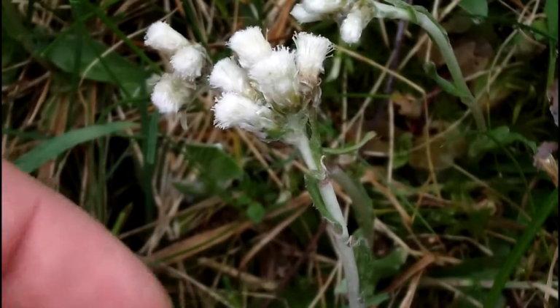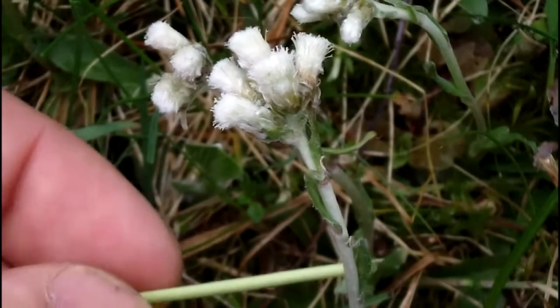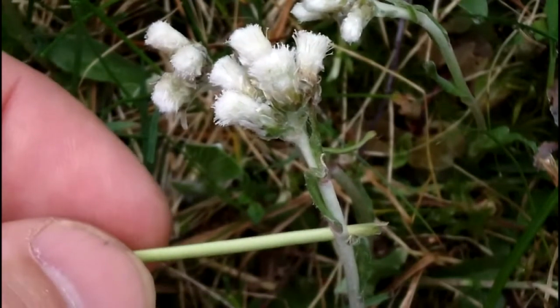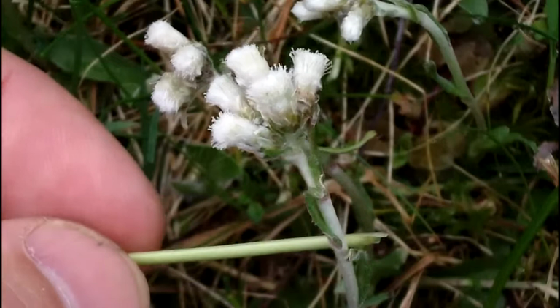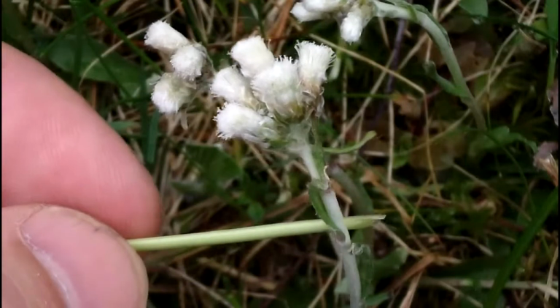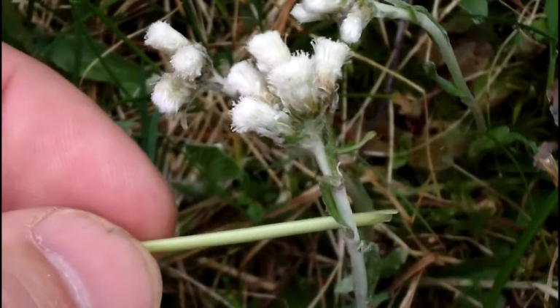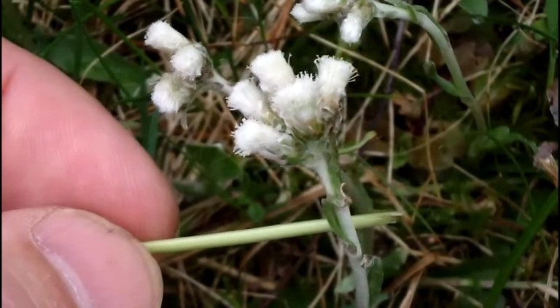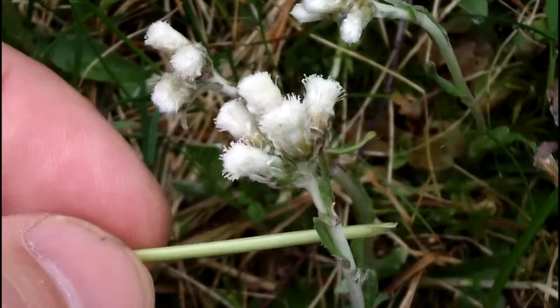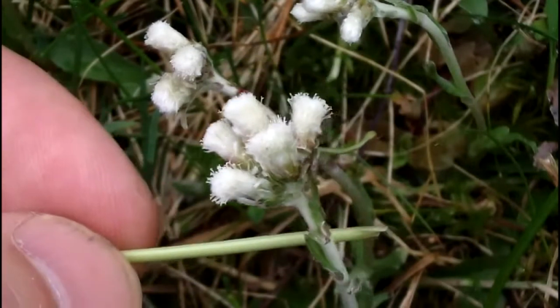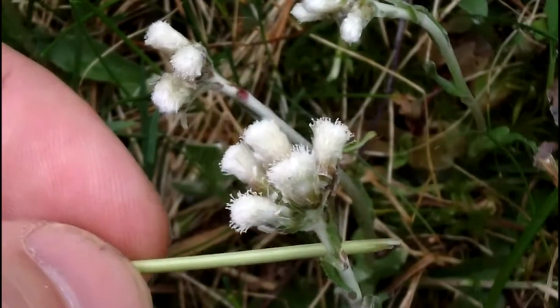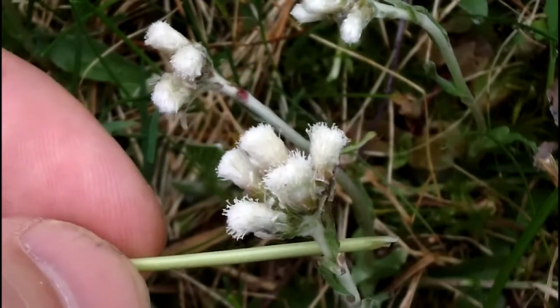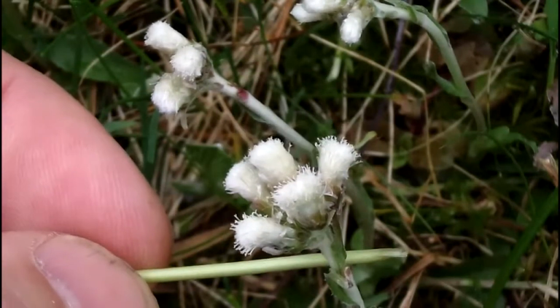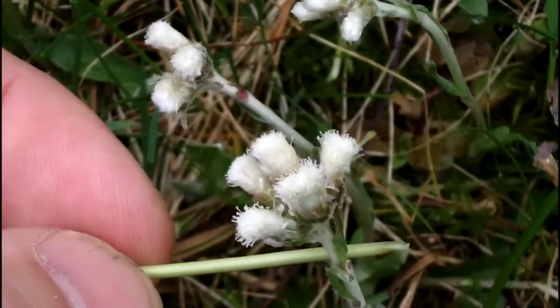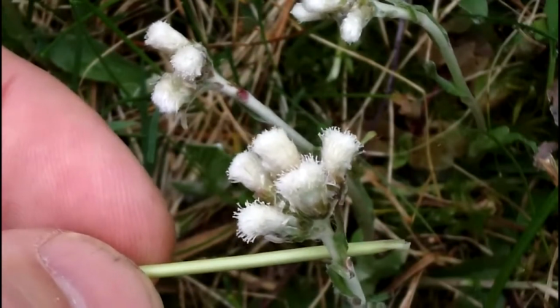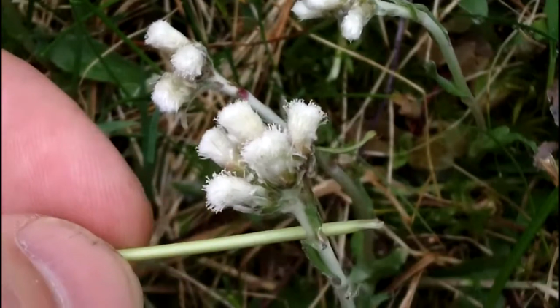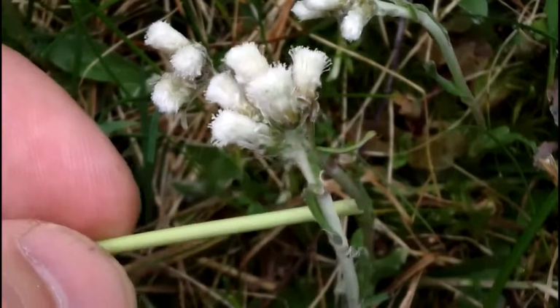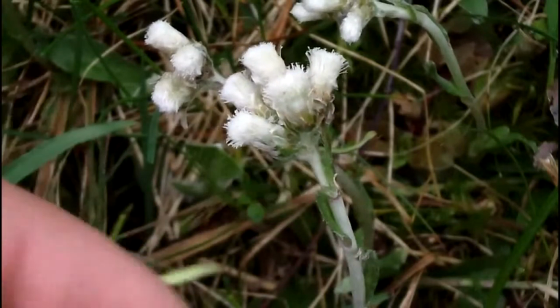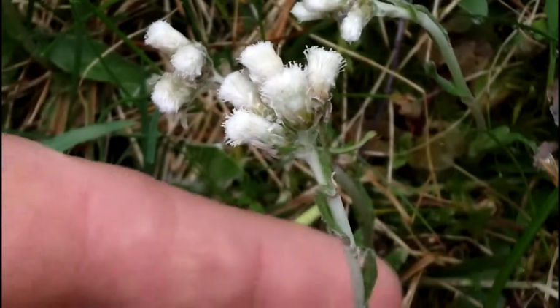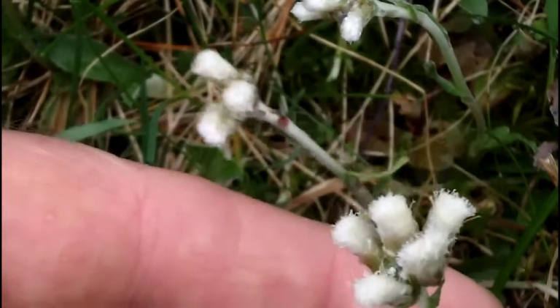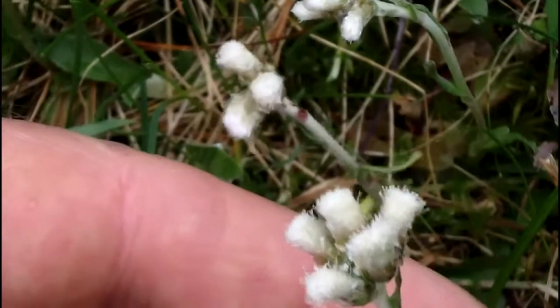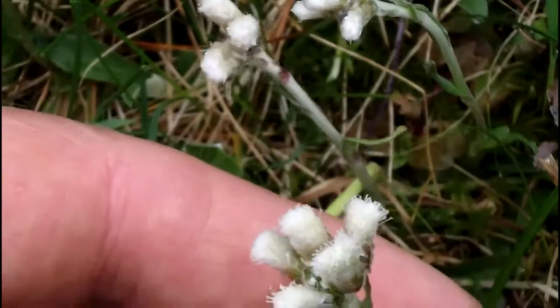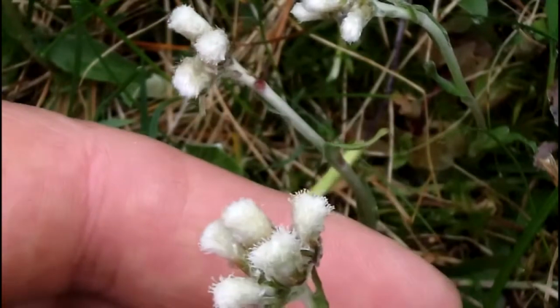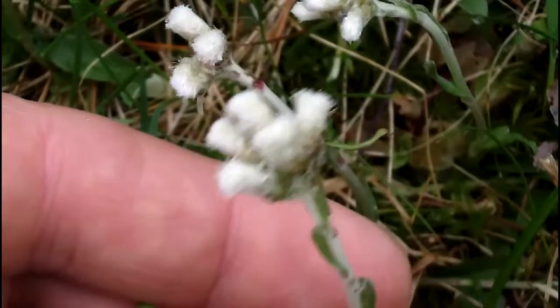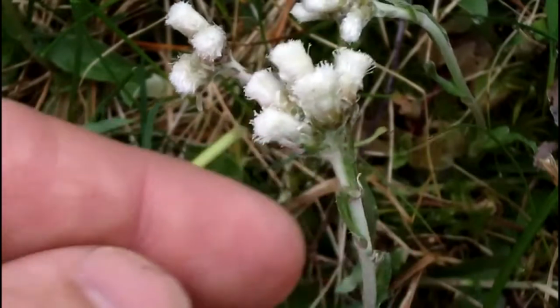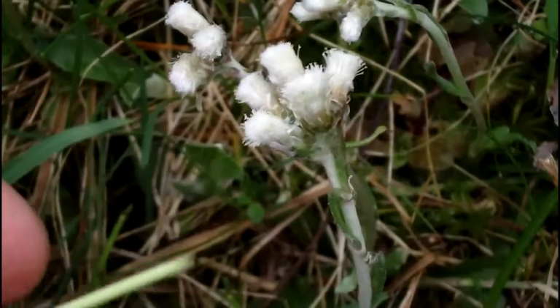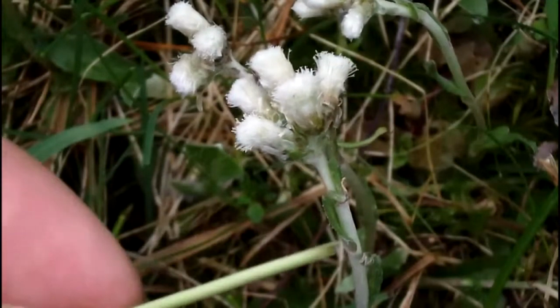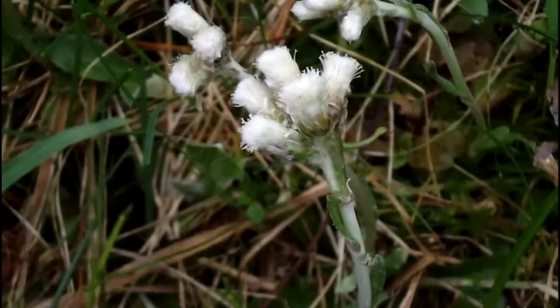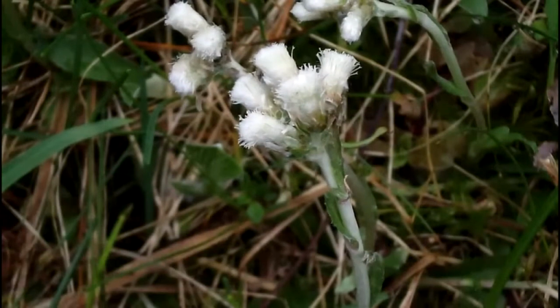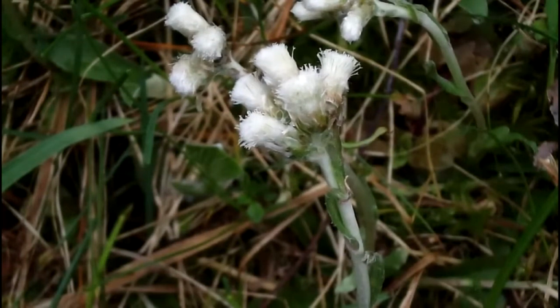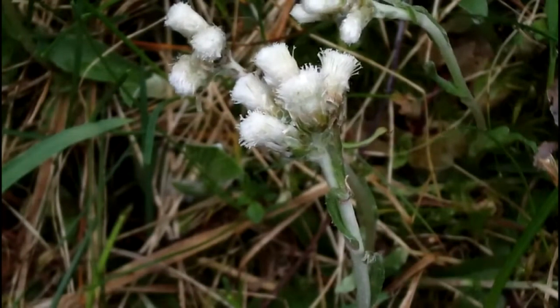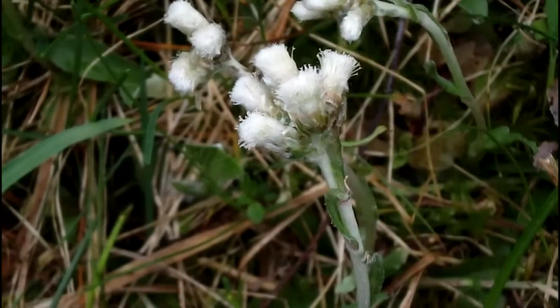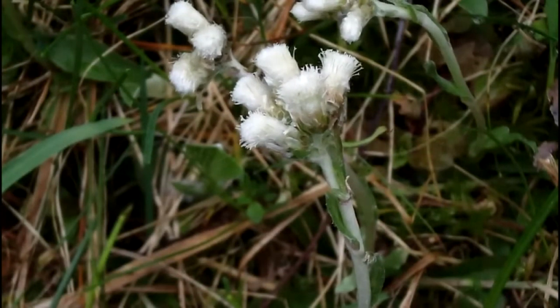This plant is going to grow about 12 inches tall, maybe a little bit more, and this one's about eight inches right now. If you find this and you see that, that's called Pussy Toes. Thanks for joining us. Find us on the web at MyNatureApps.com. Enjoy your day in the woods.